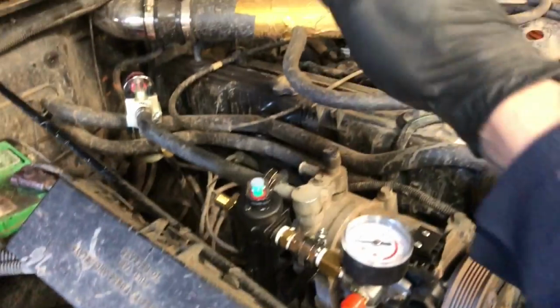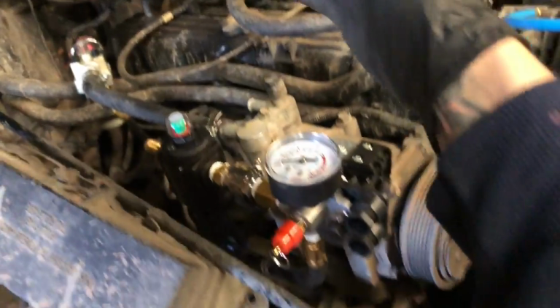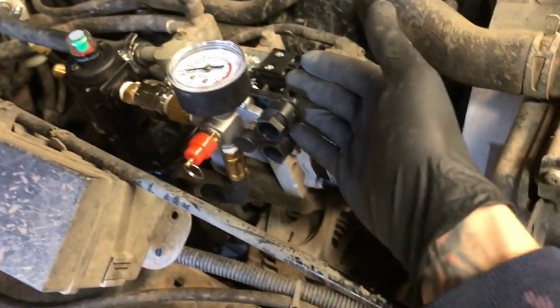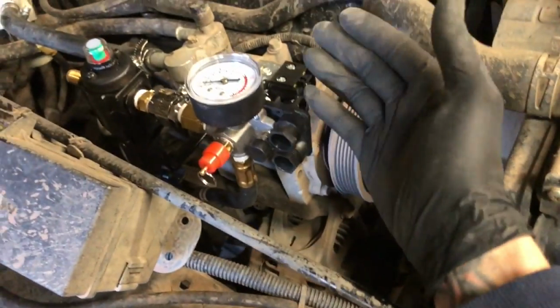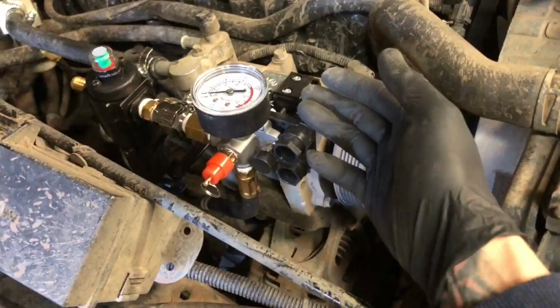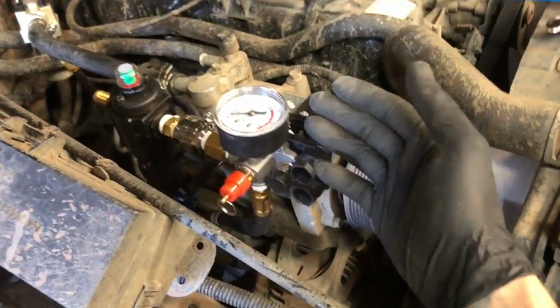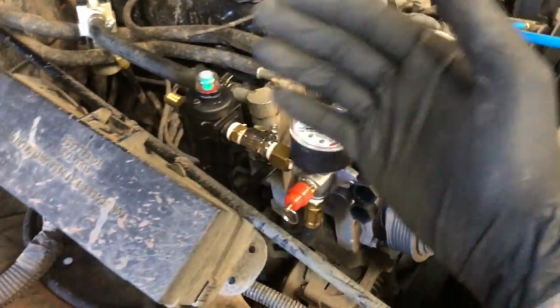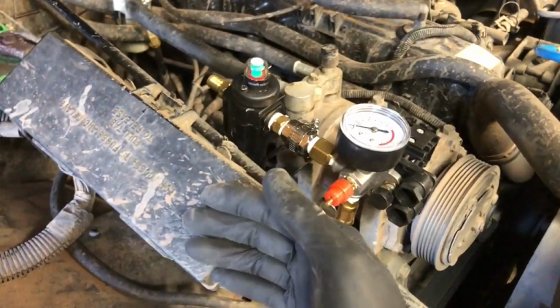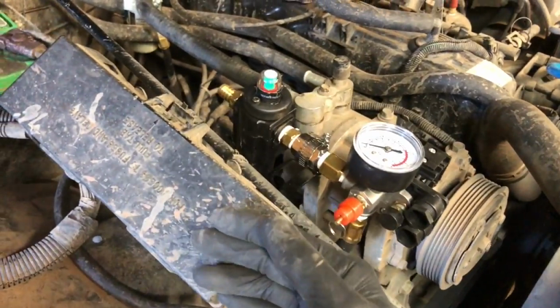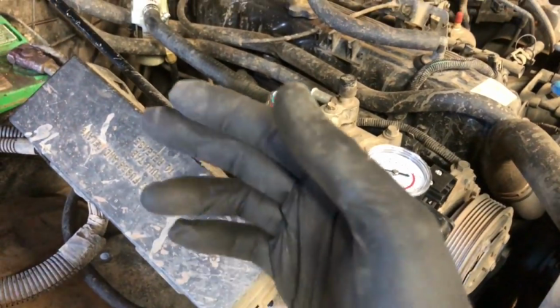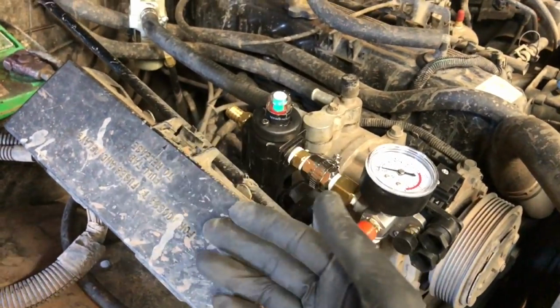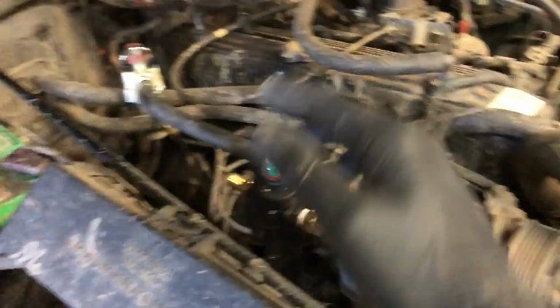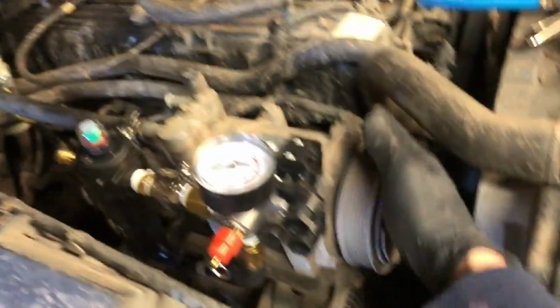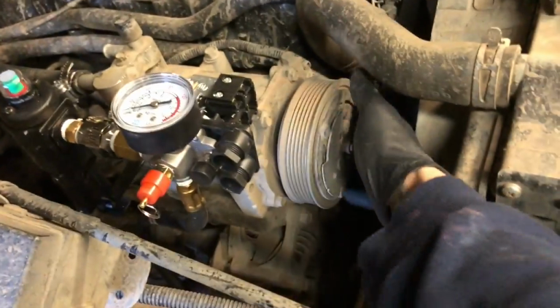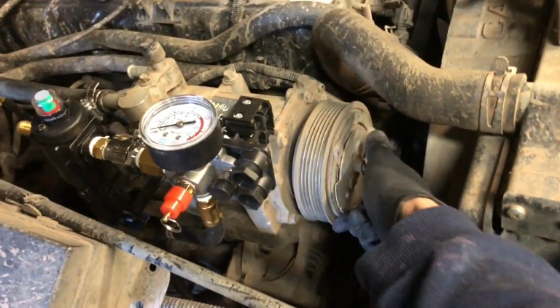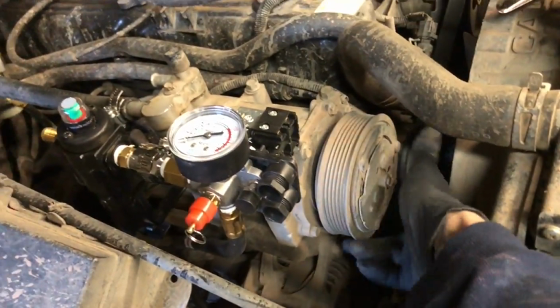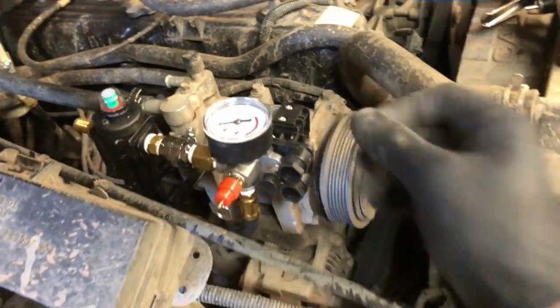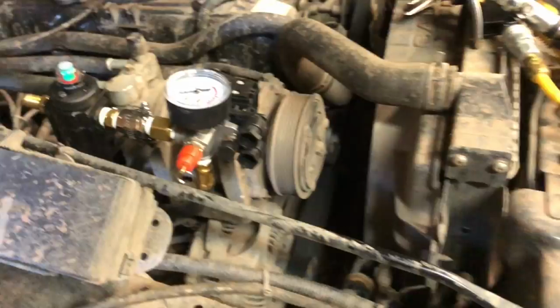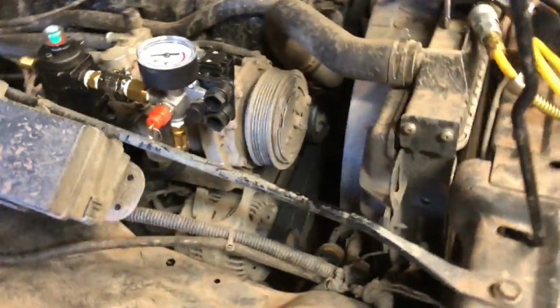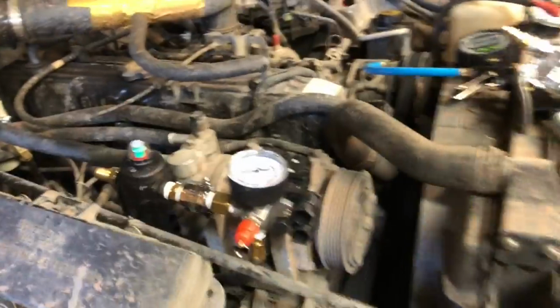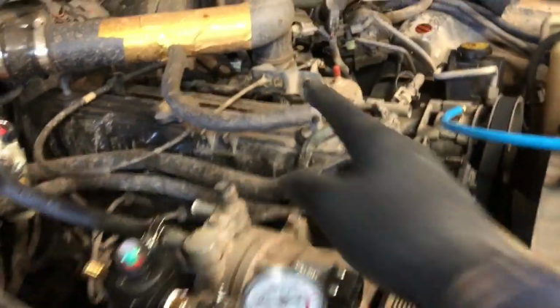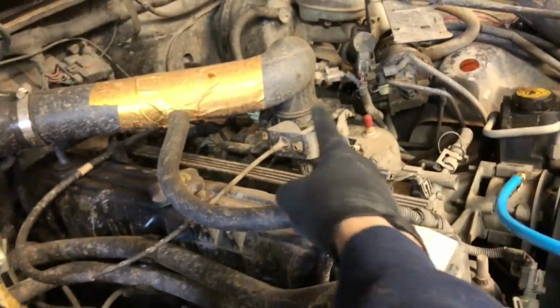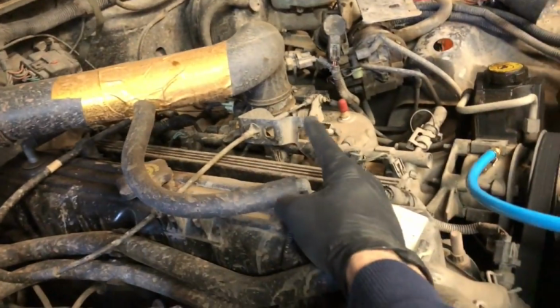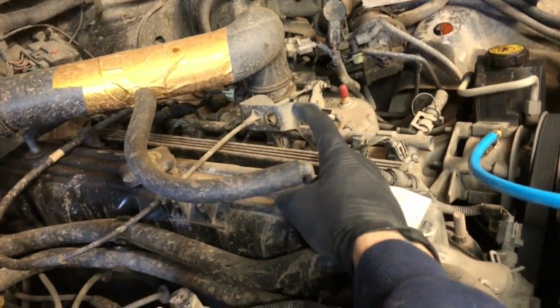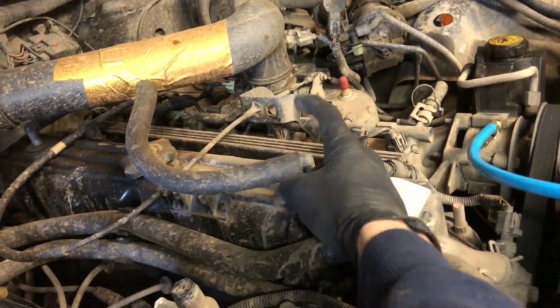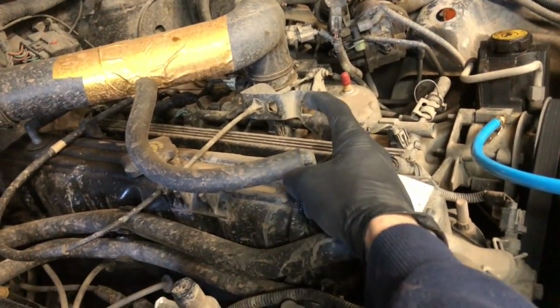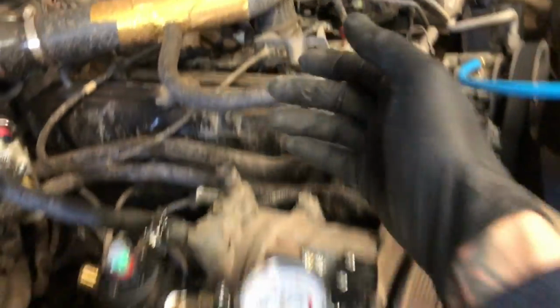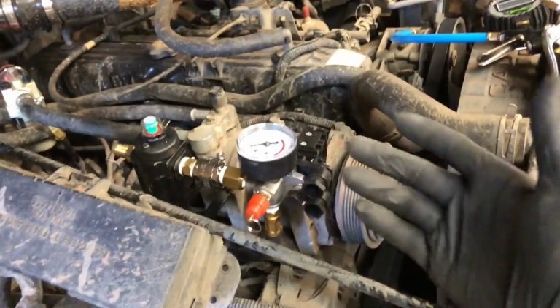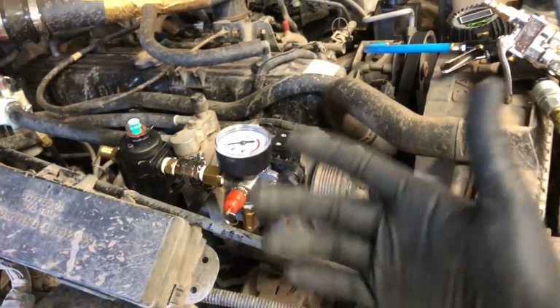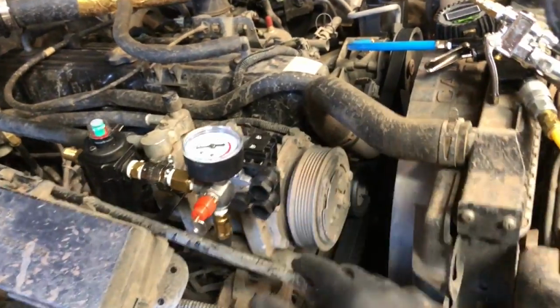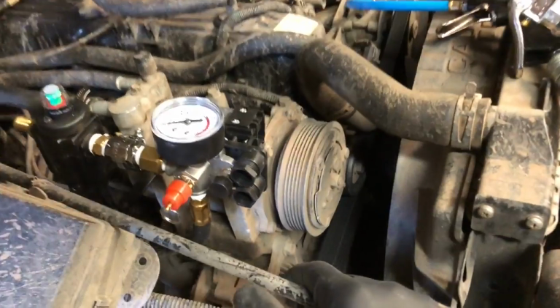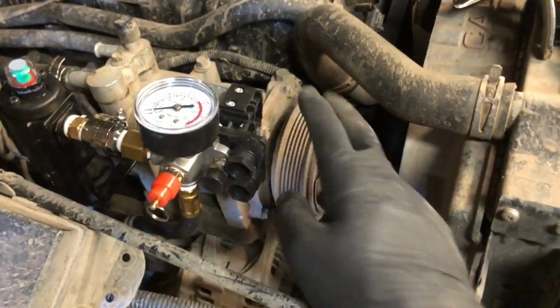That will bring the idle up so that this doesn't lag down when you have this engaged. That way, the switch sends power to here. If this is on, then it sends power to there. If that sees power, then it engages the clutch and idles up the engine. Other guys have also made a pull-down cable to where it idles it up even more so you can make PSI even faster.